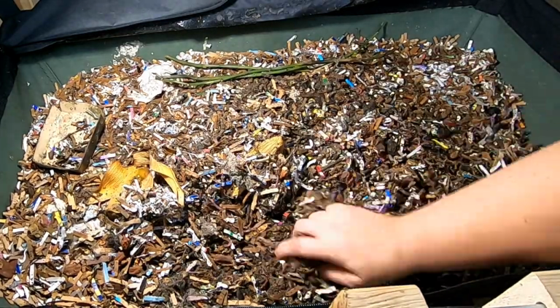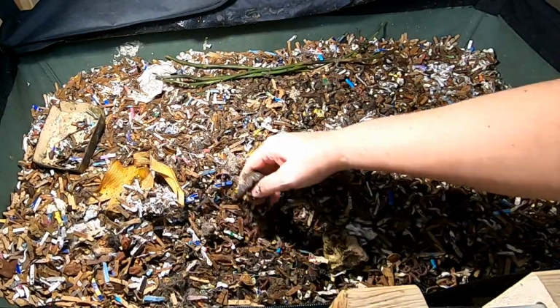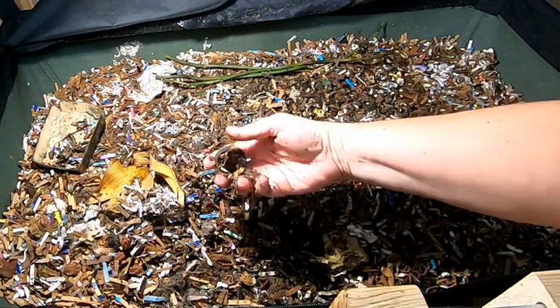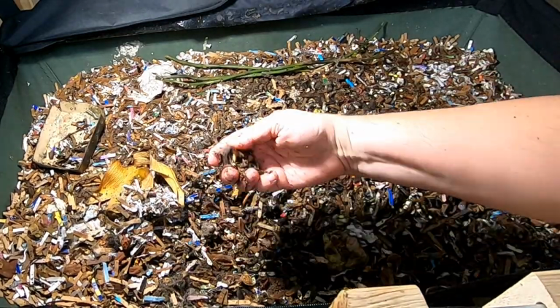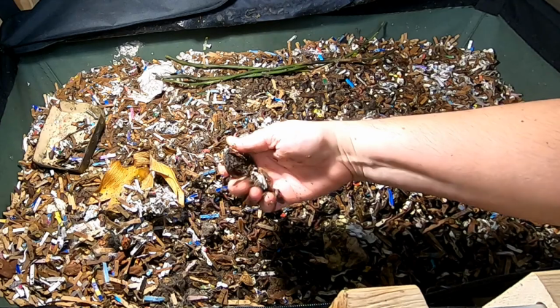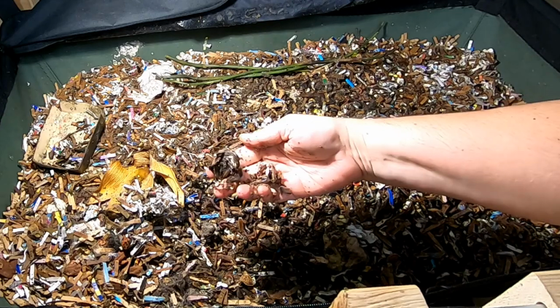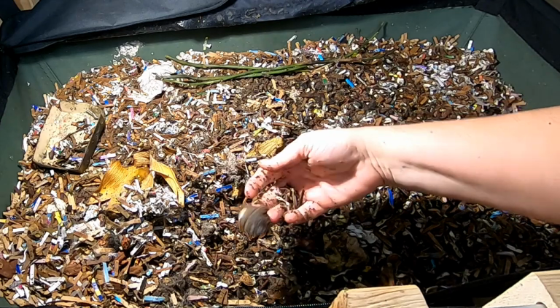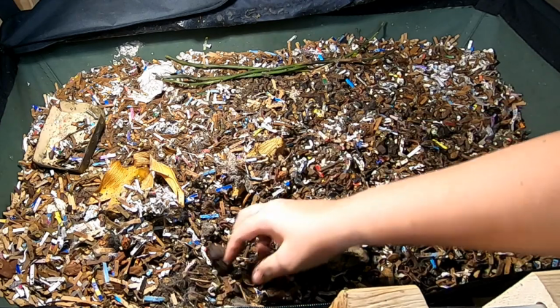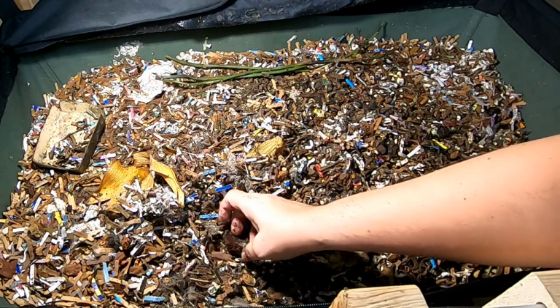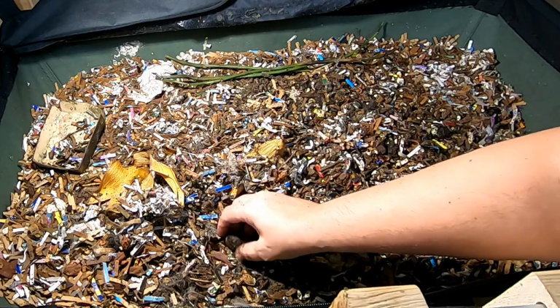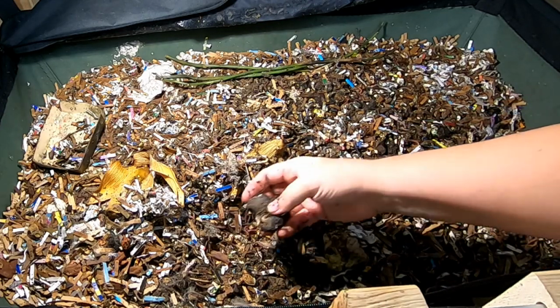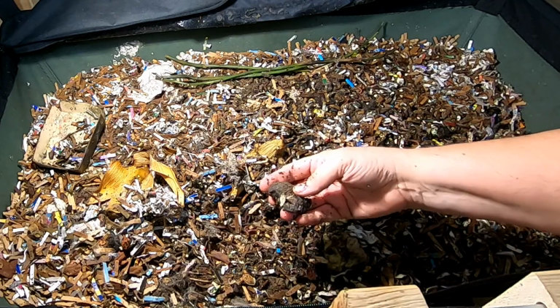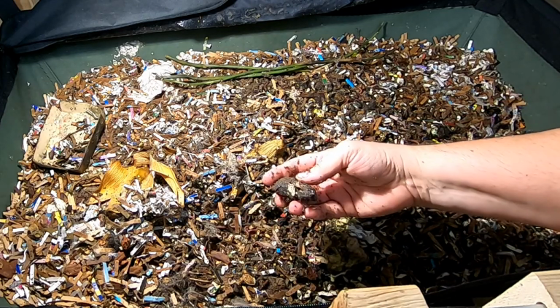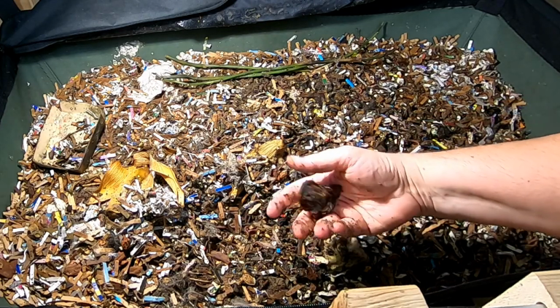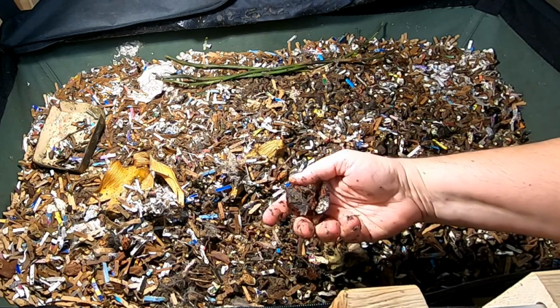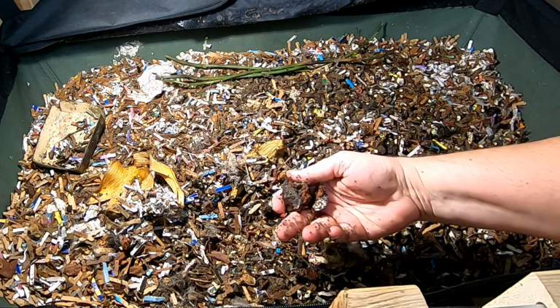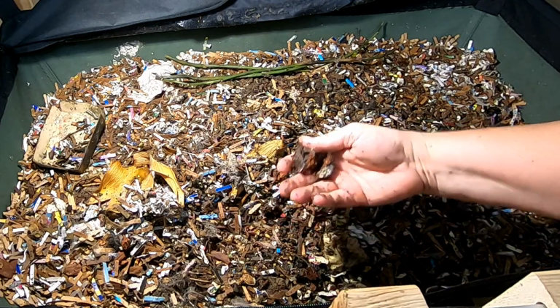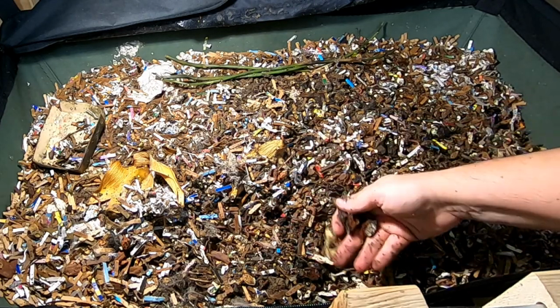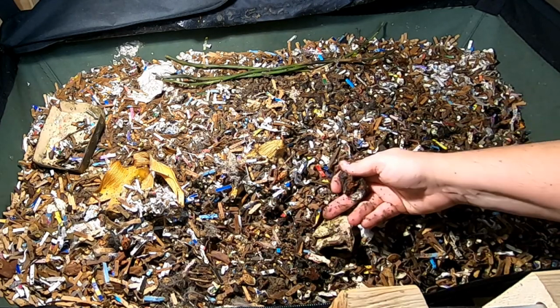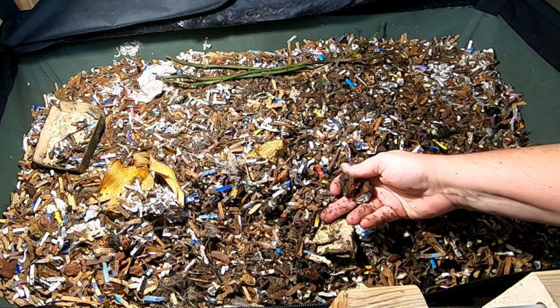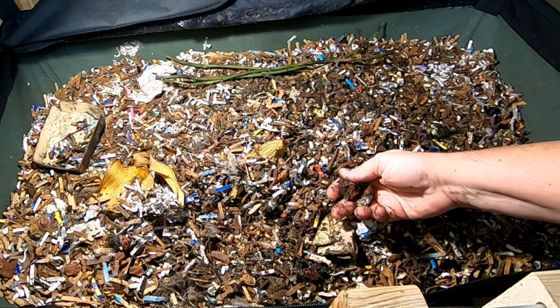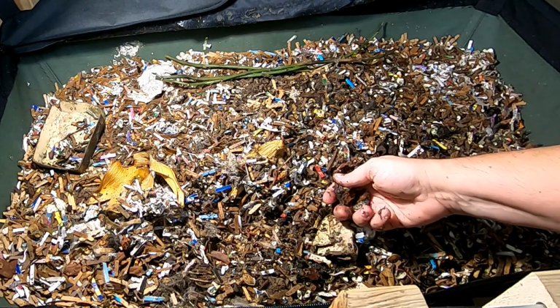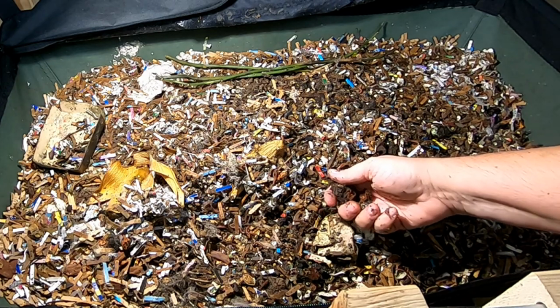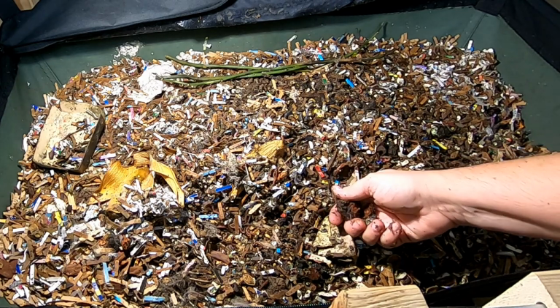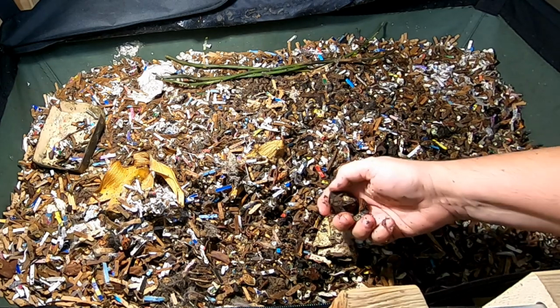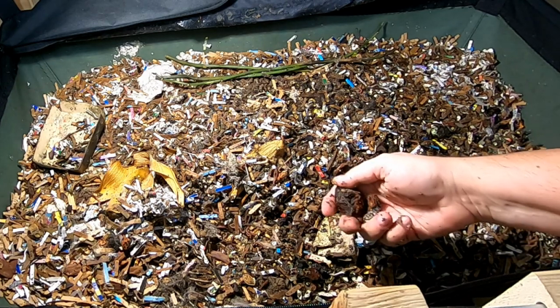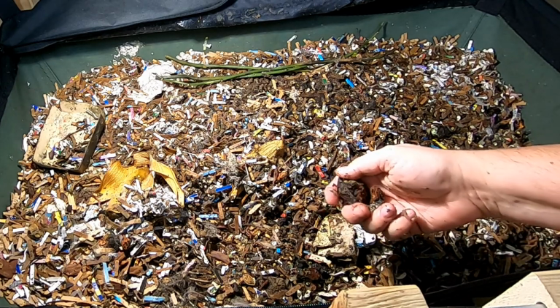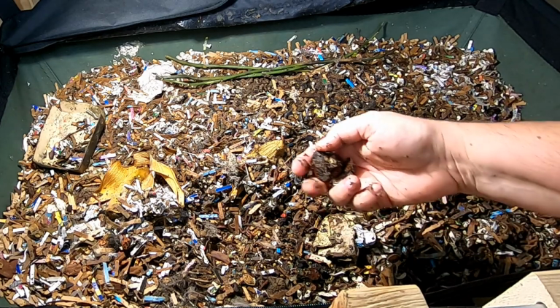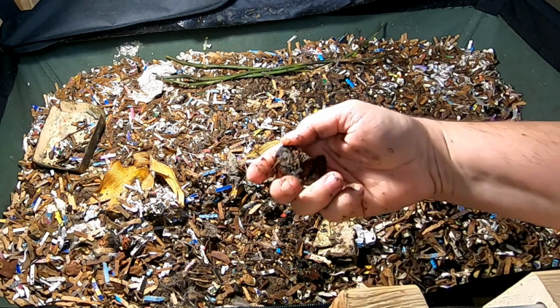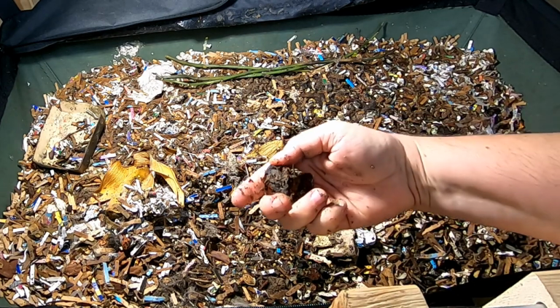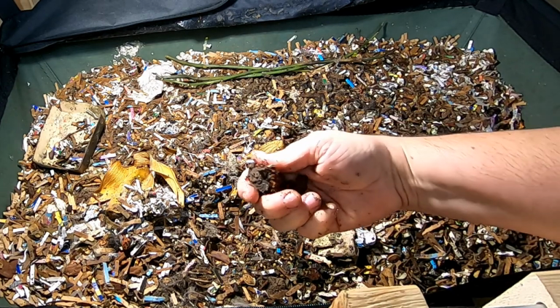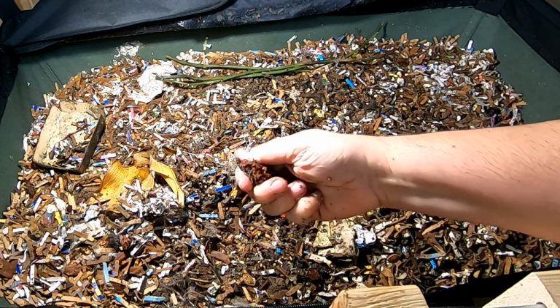You do have to be careful when you're putting bread and things in your compost pile. If you have a mold allergy, it's best to wear a mask or something.